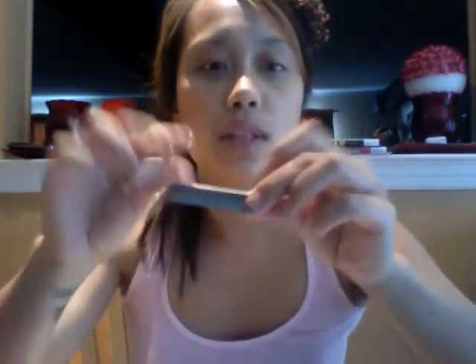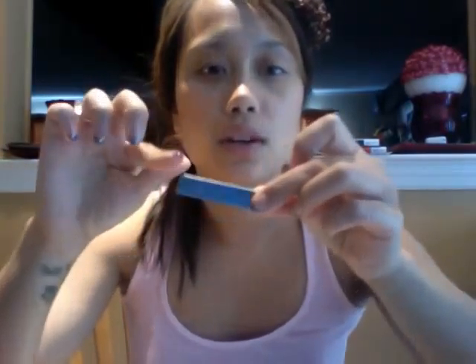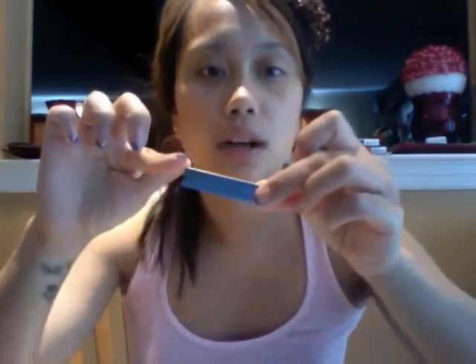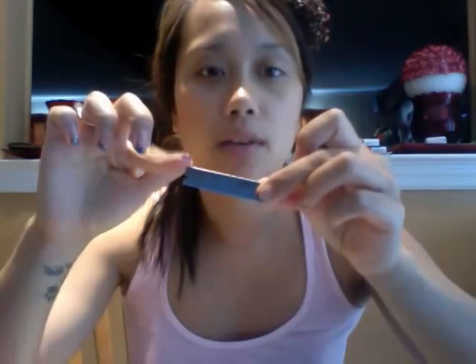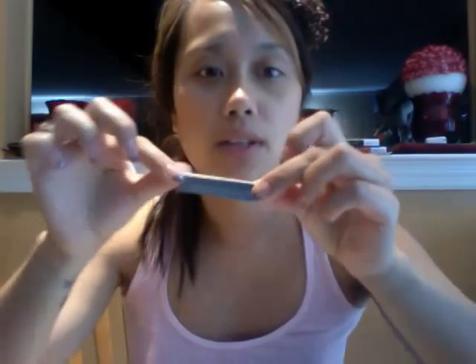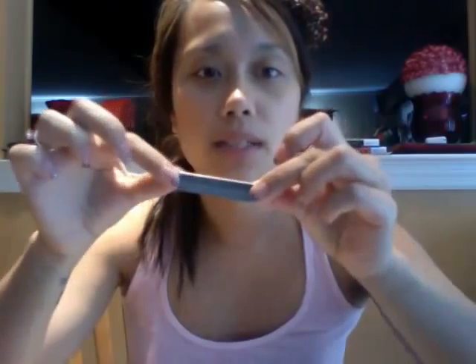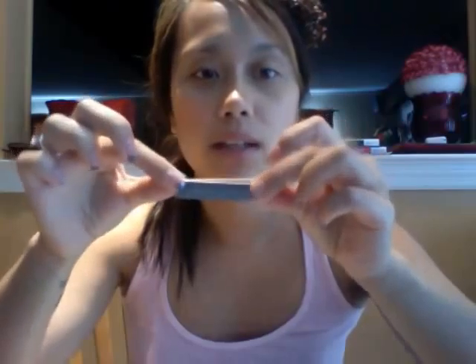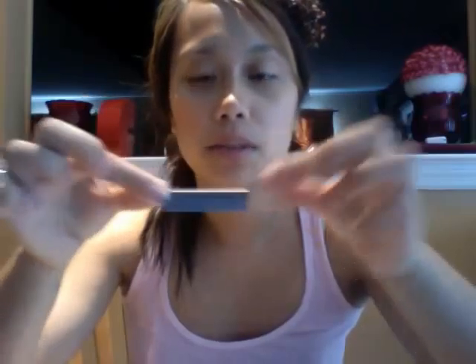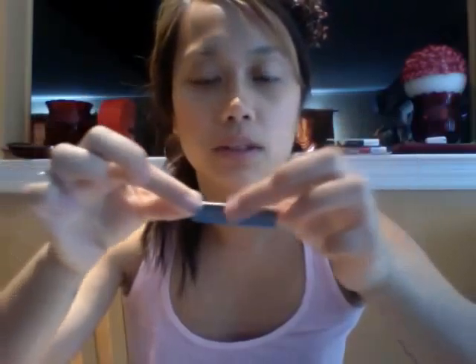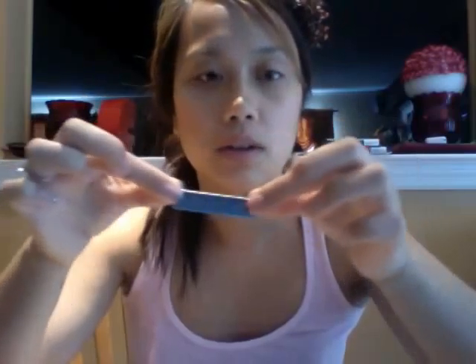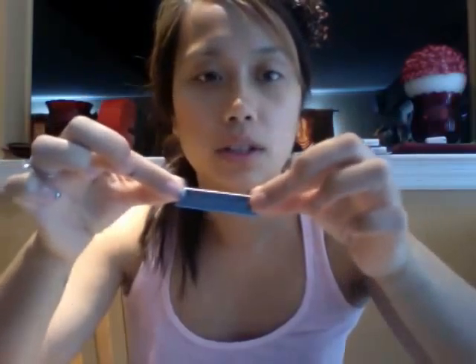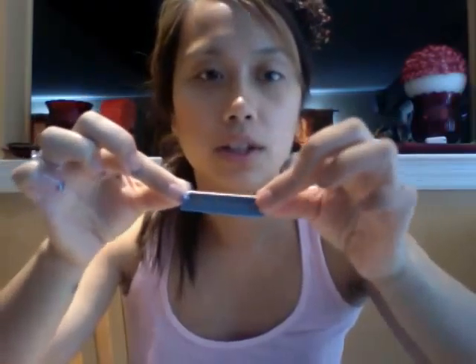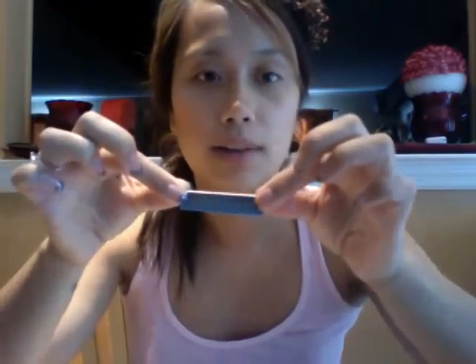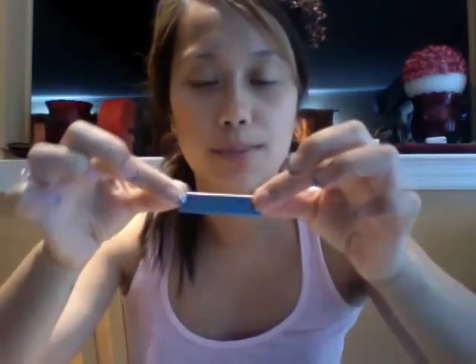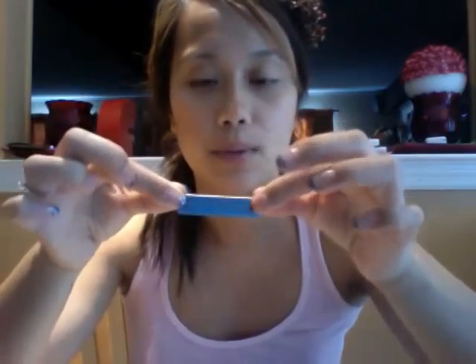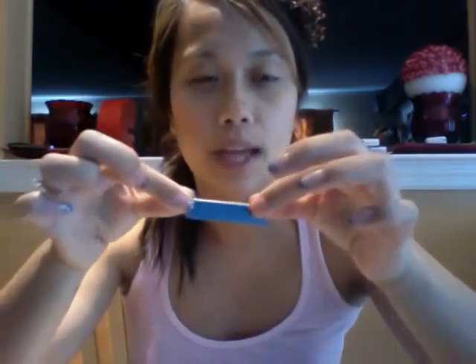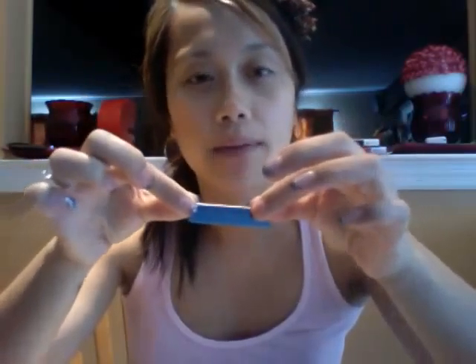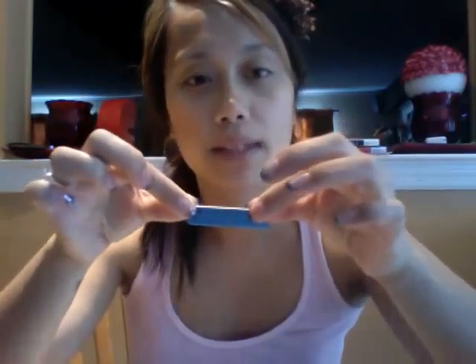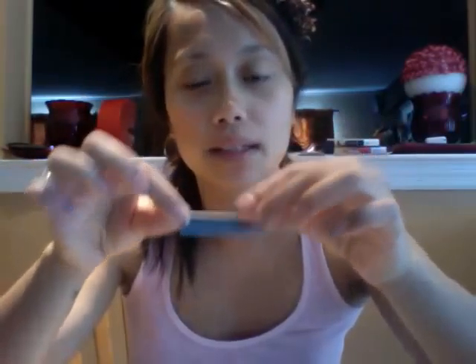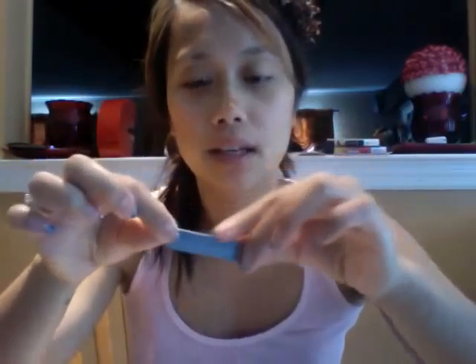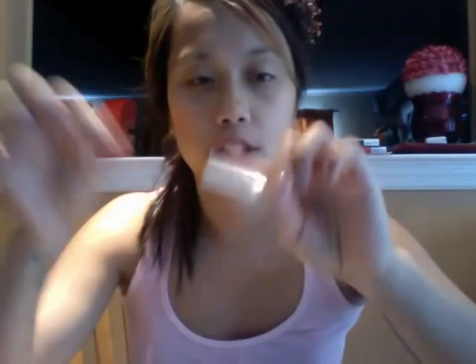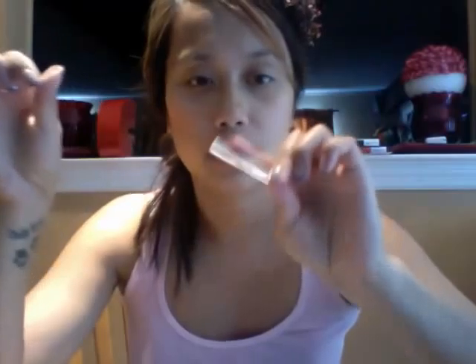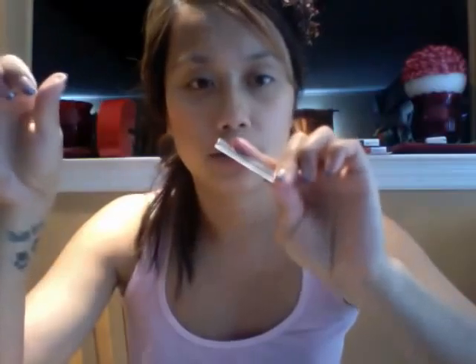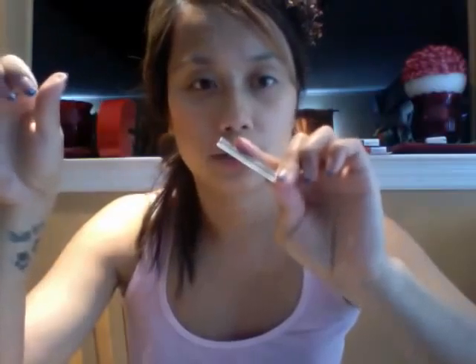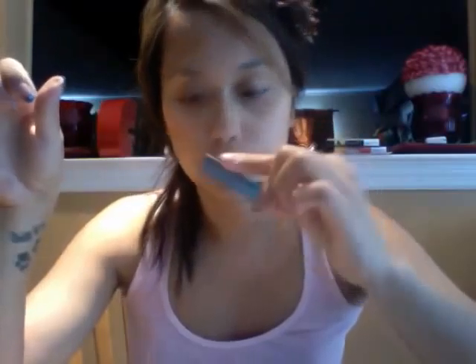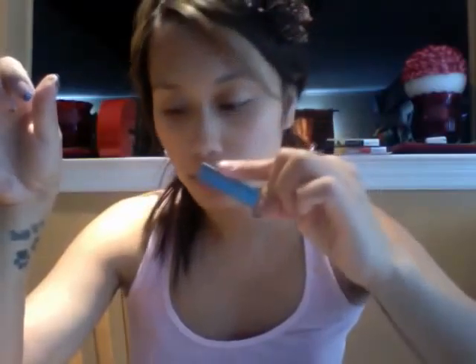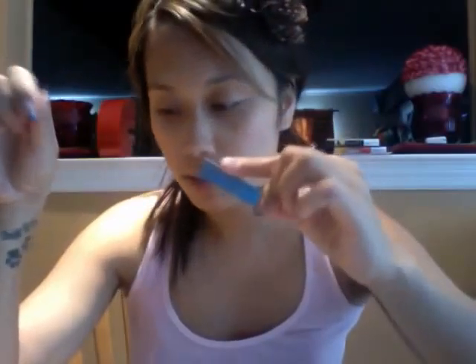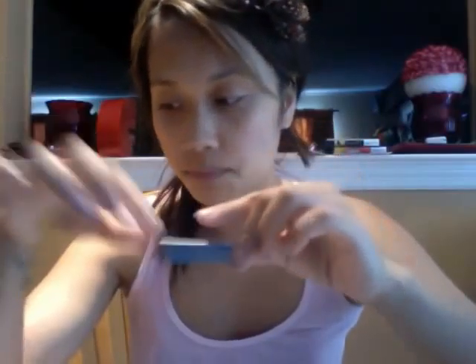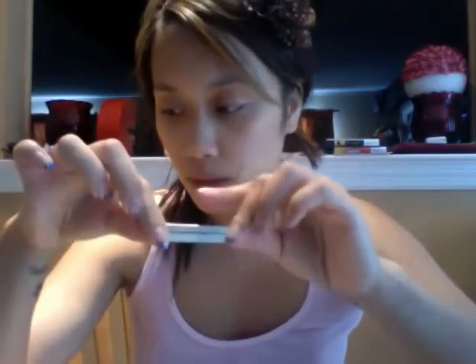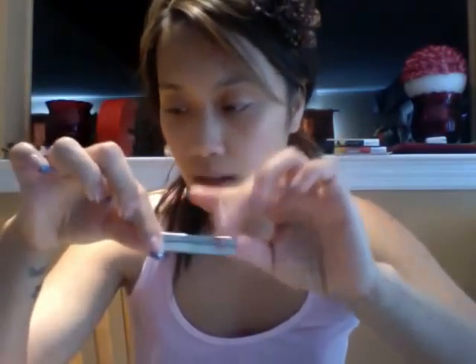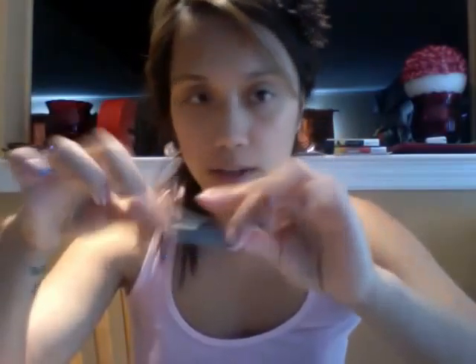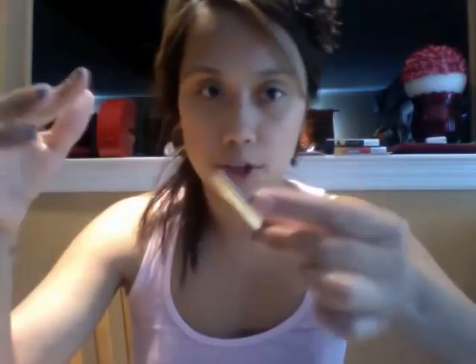These are hair razor blades. I like them because they're longer — your average blade would be half the size. It's just easier to manipulate them, and they're sharp.